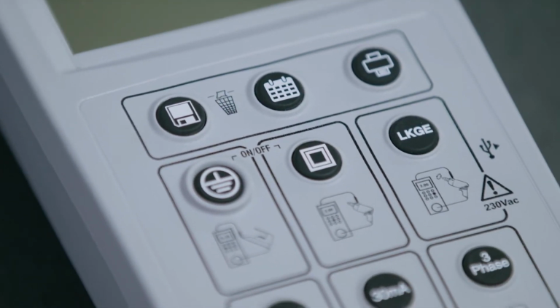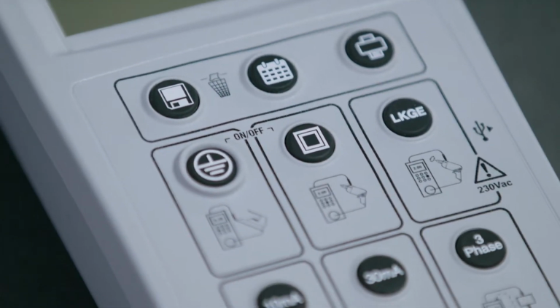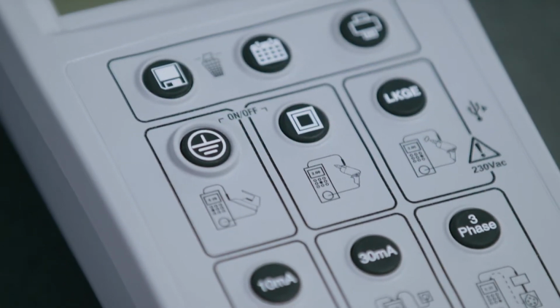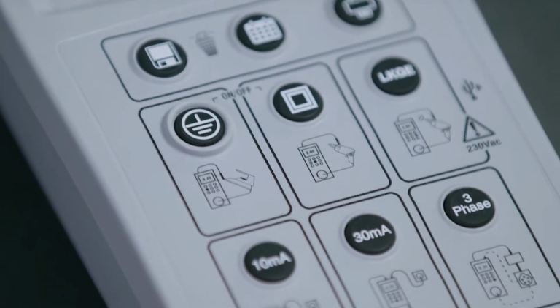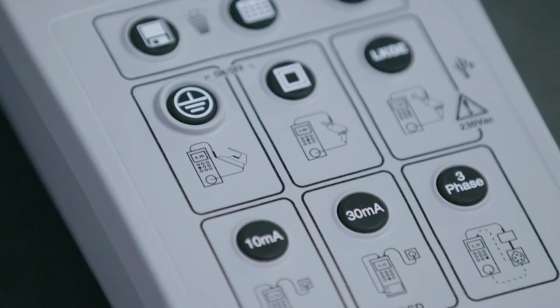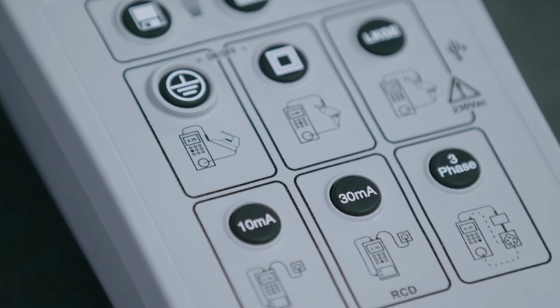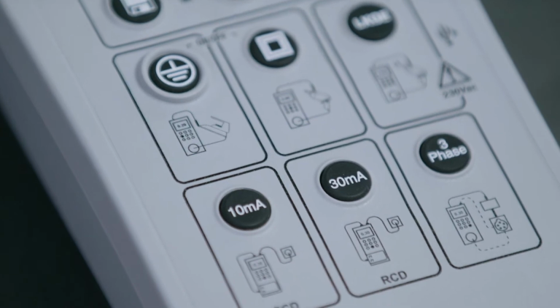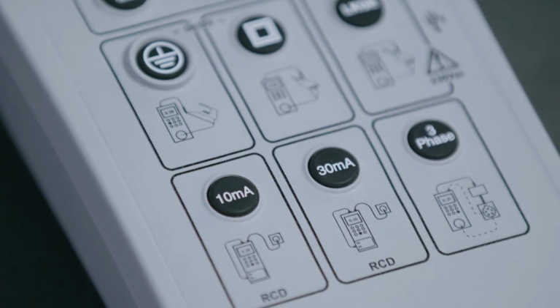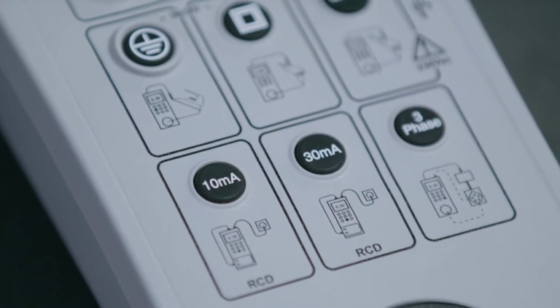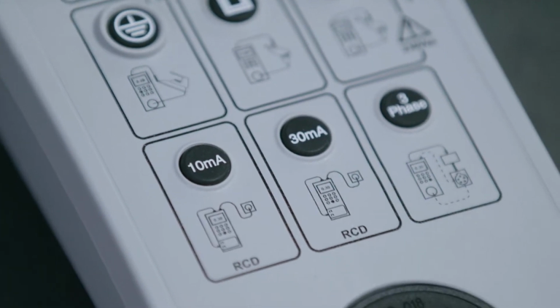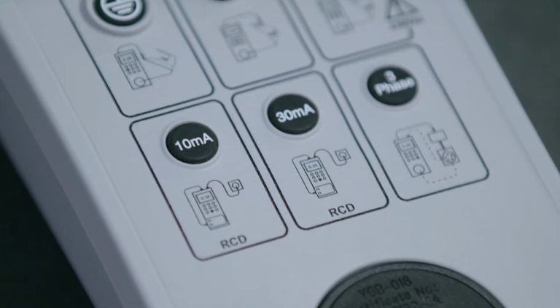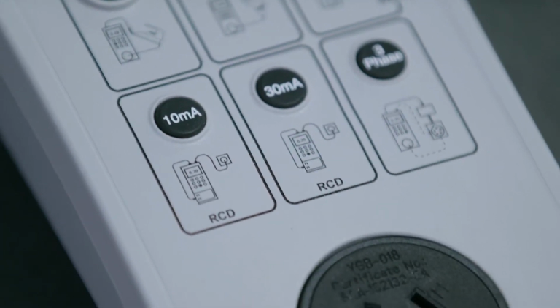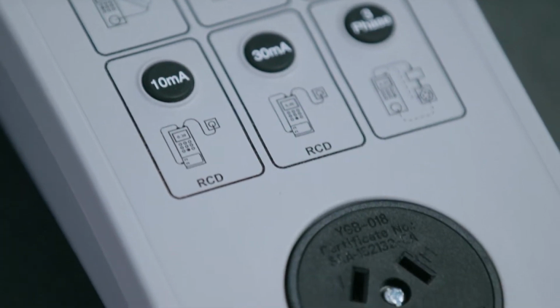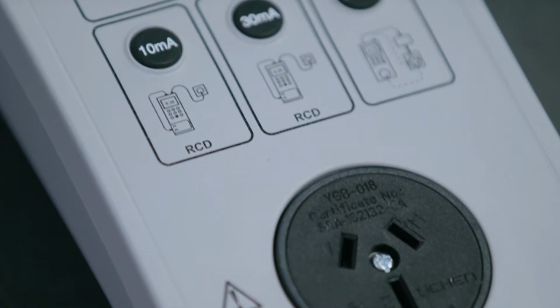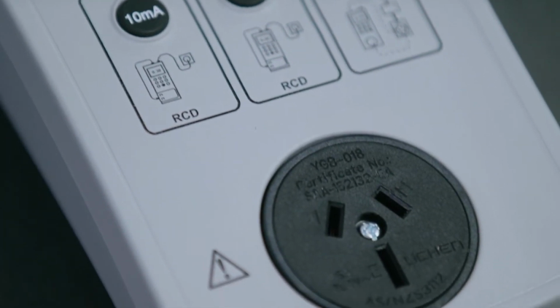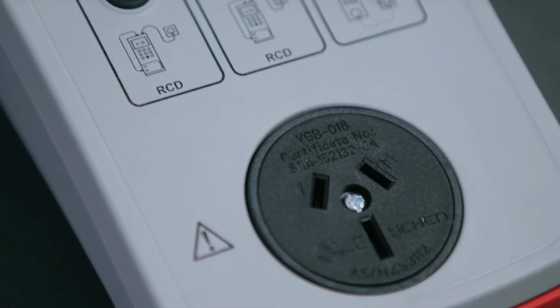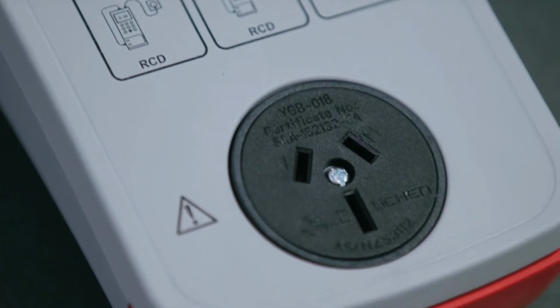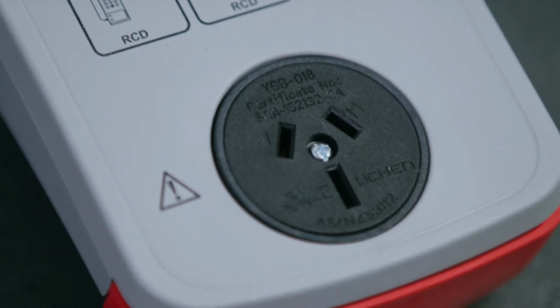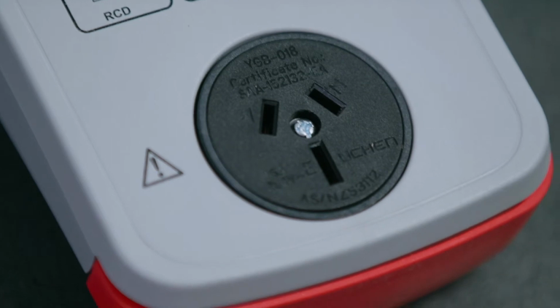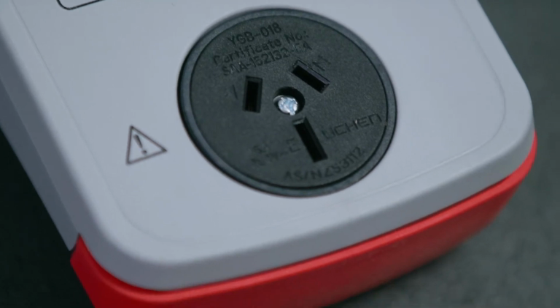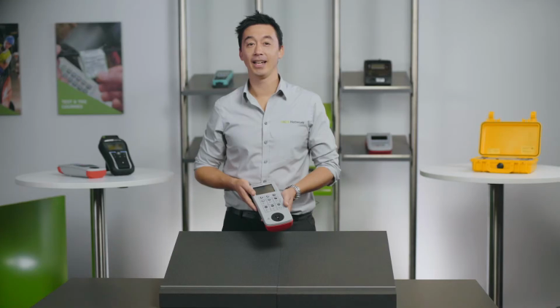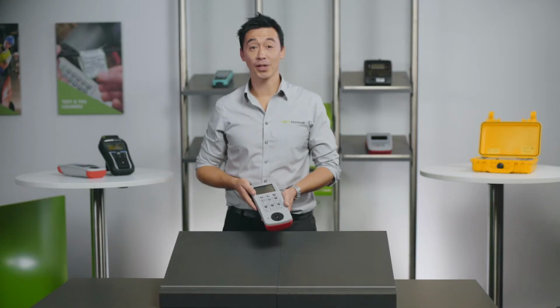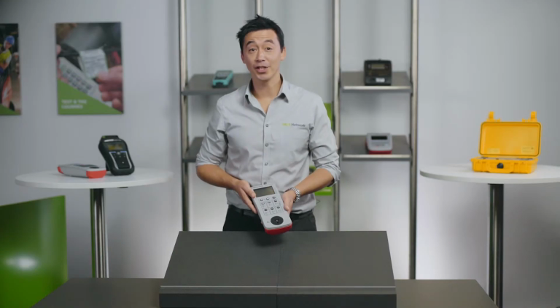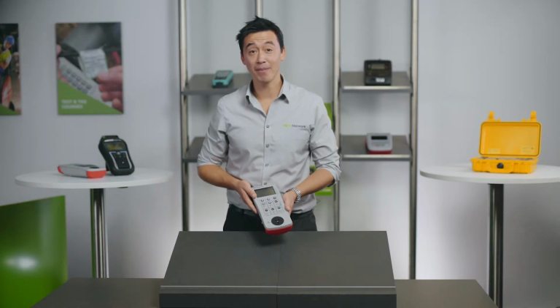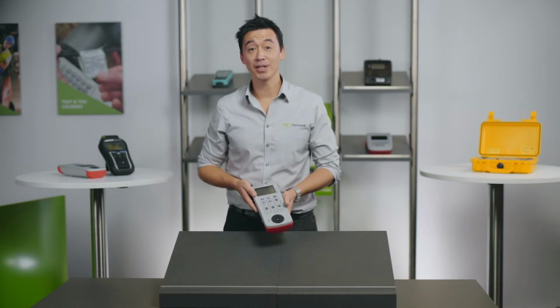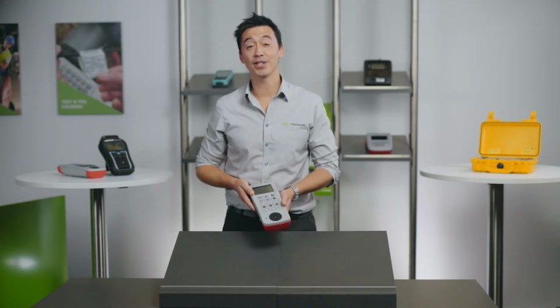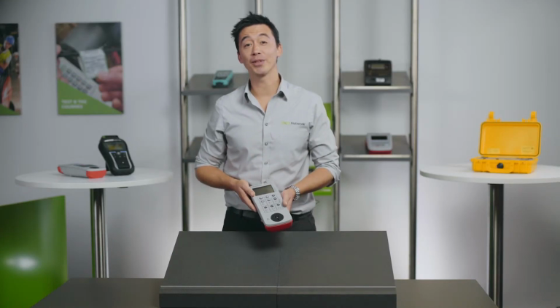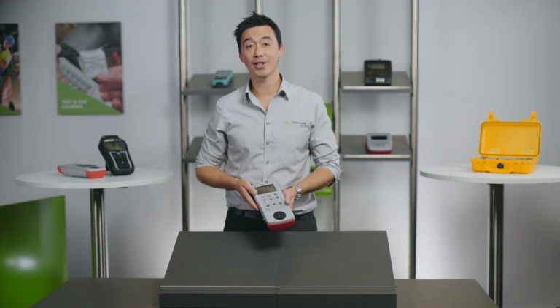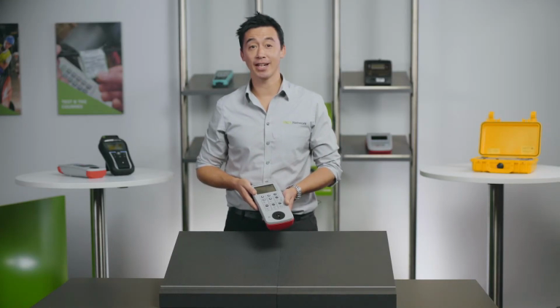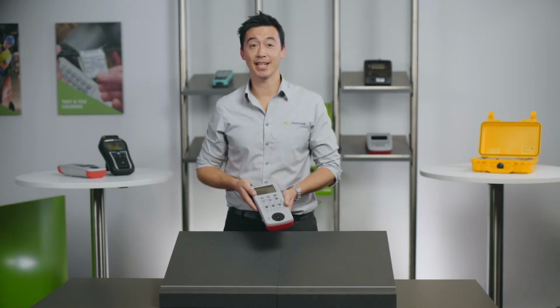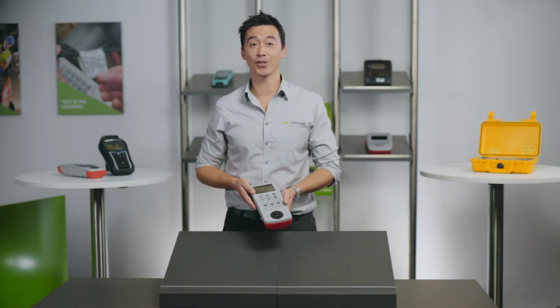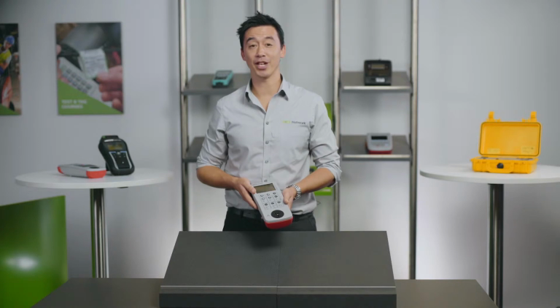The PAK 3760 is lightweight and also battery operated, which means you can pretty much test in all kinds of environments without having to find mains power. It also includes an internal memory, which allows you to store up to 999 test results in the machine.